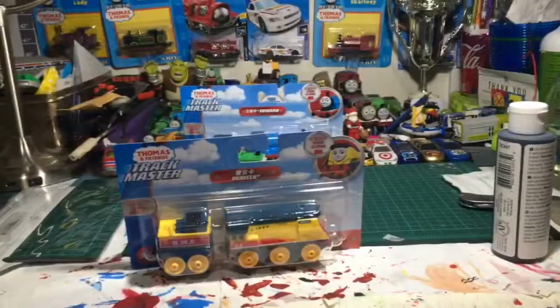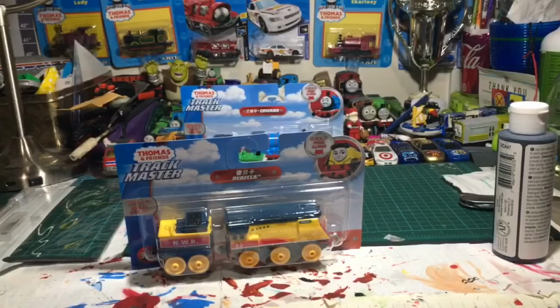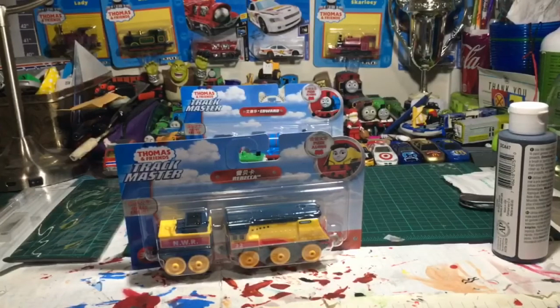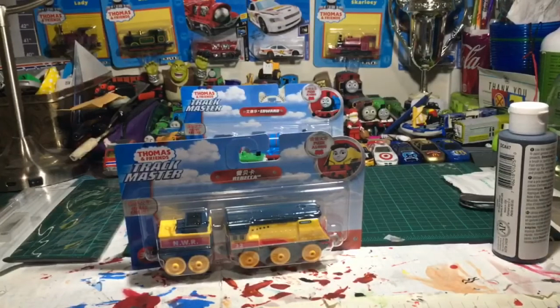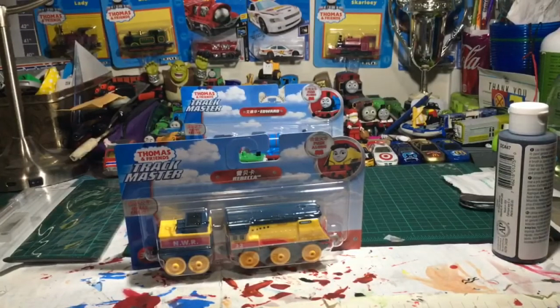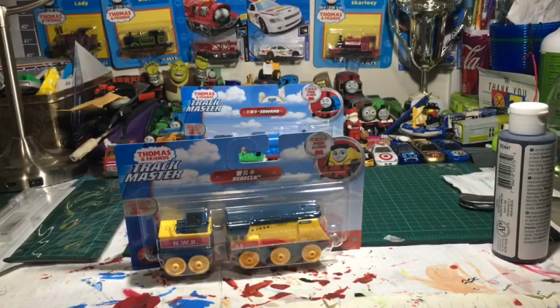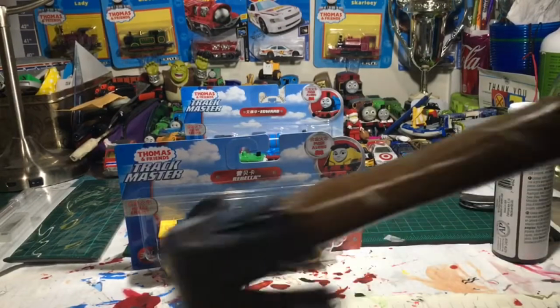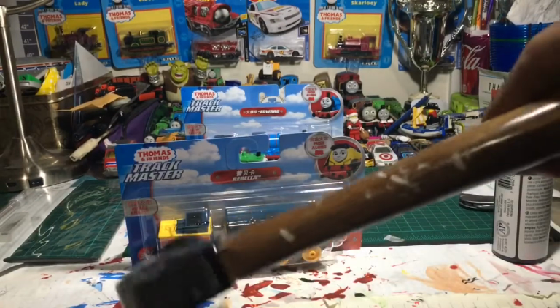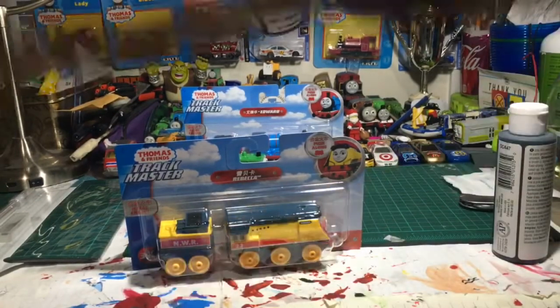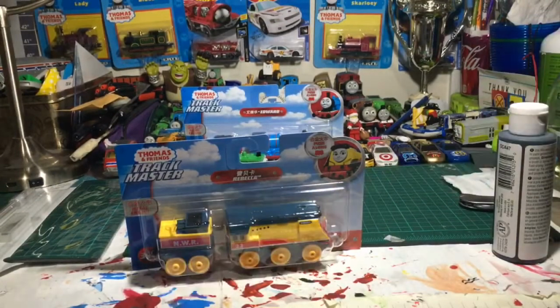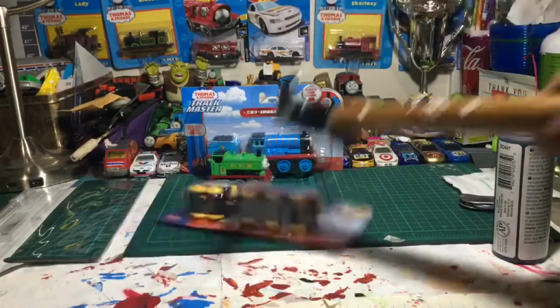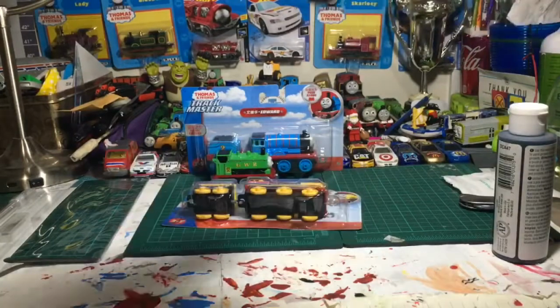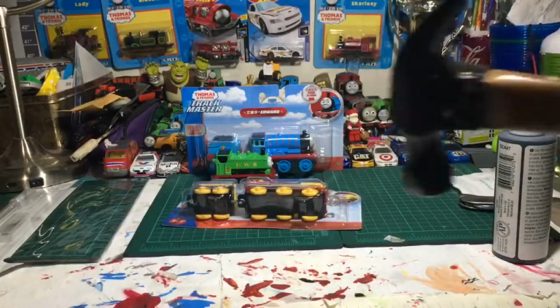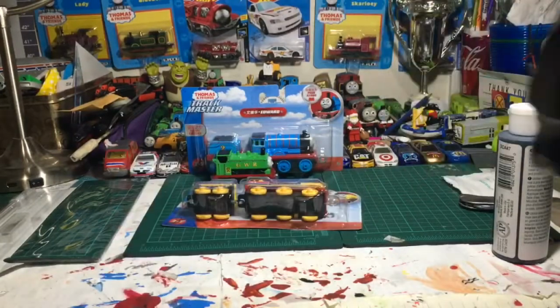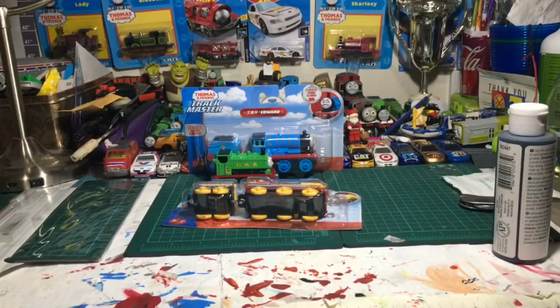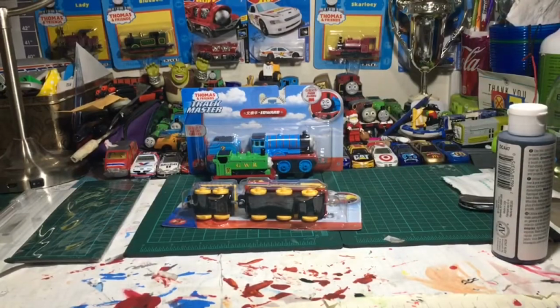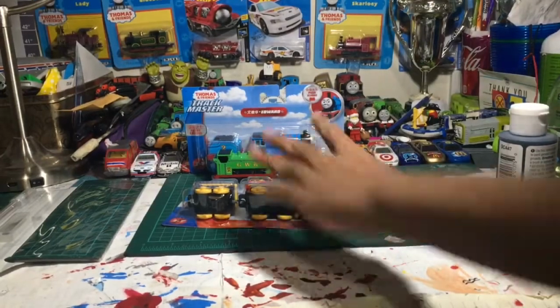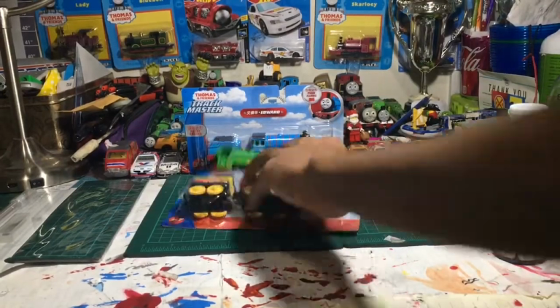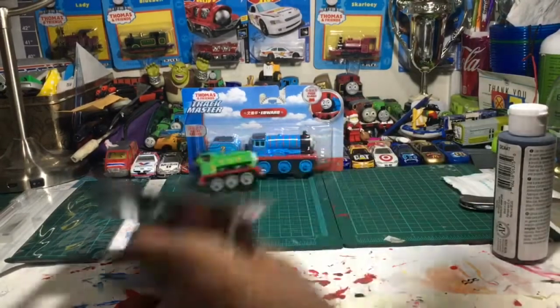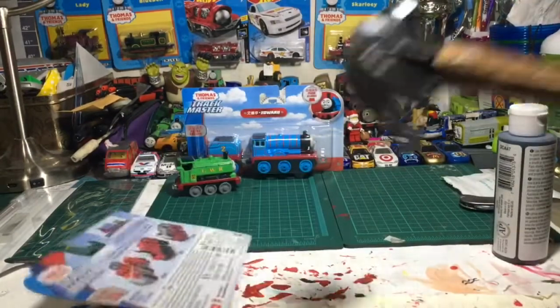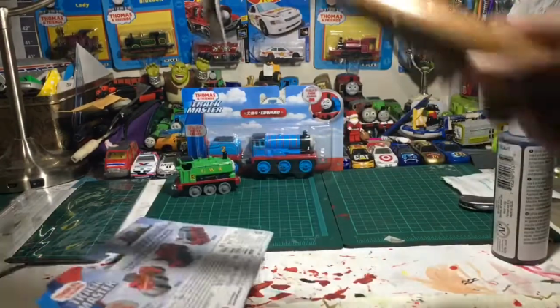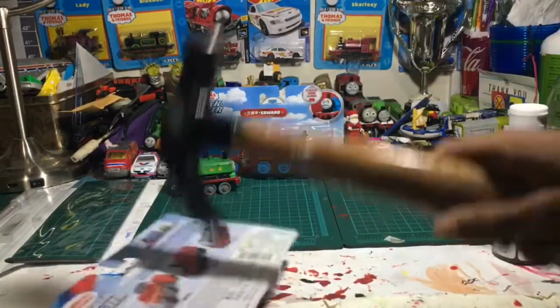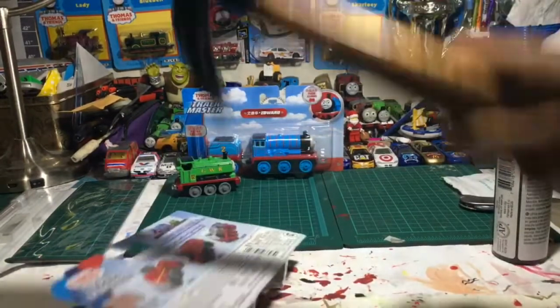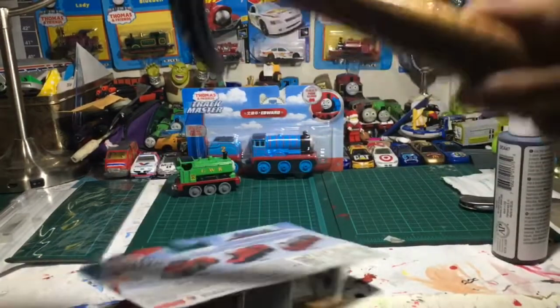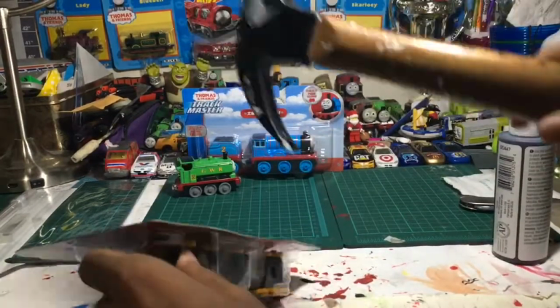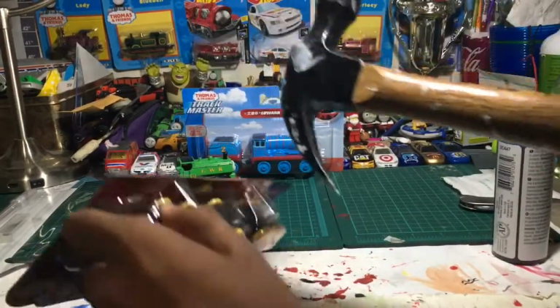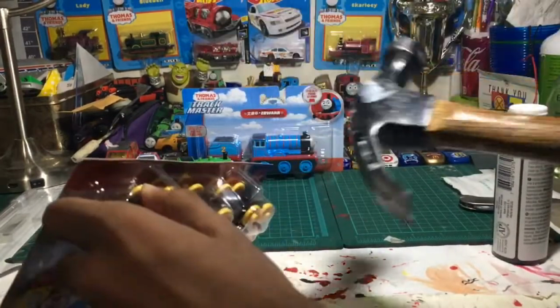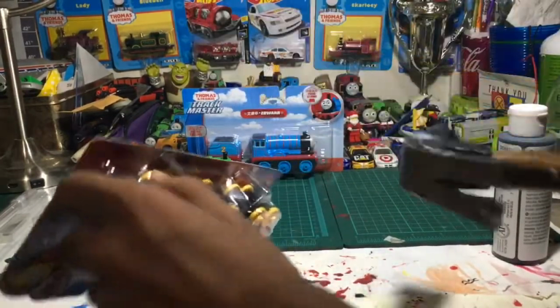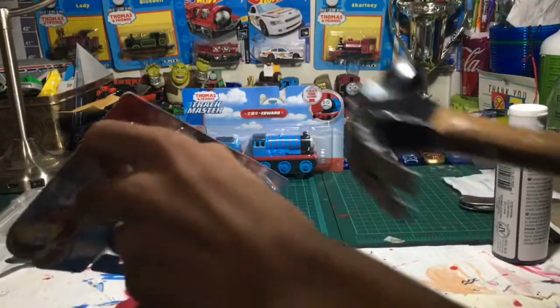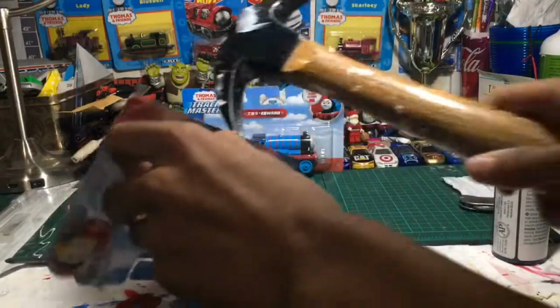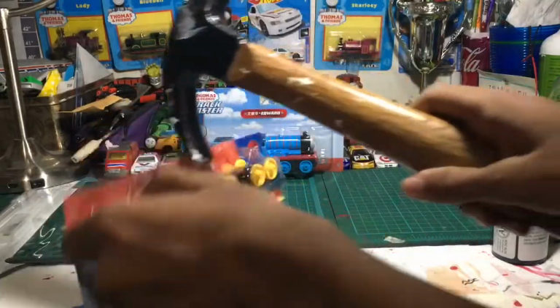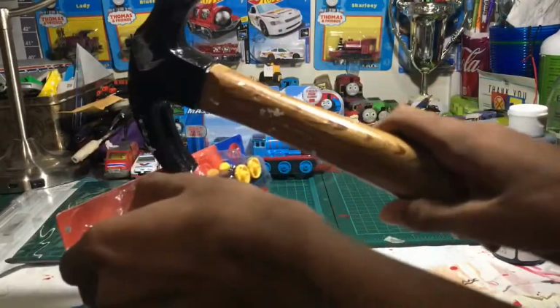Without further ado, let's open it! Let's open Rebecca! I think I'm actually damaging the bottle.